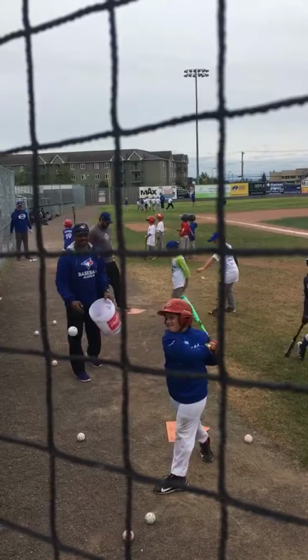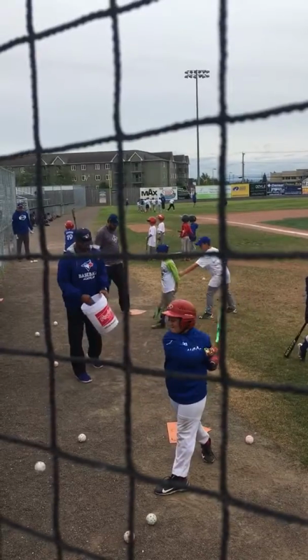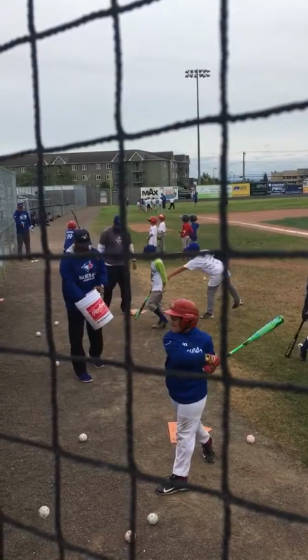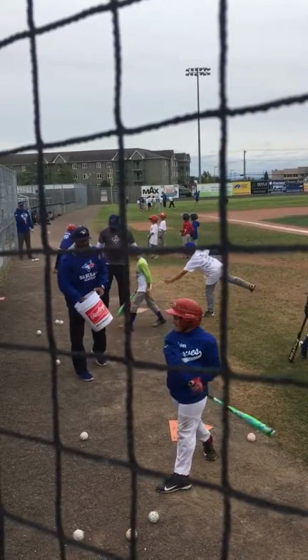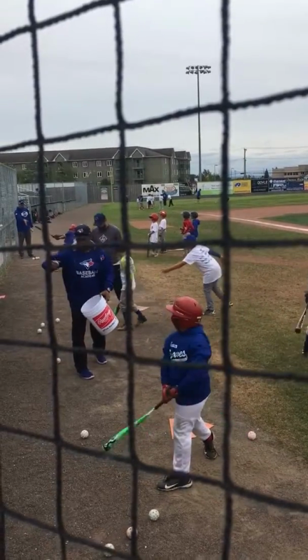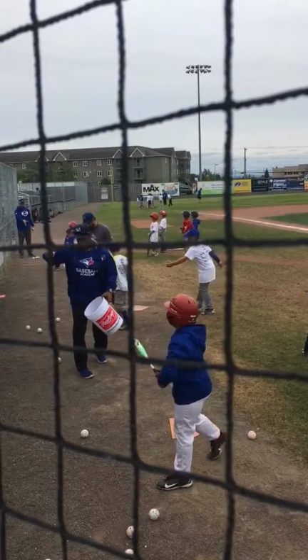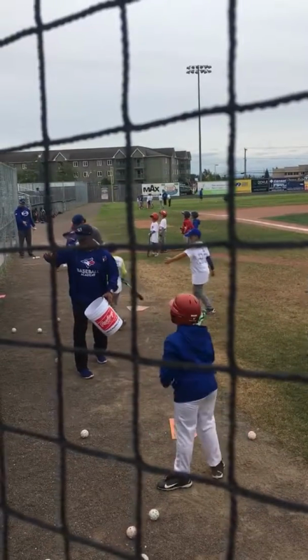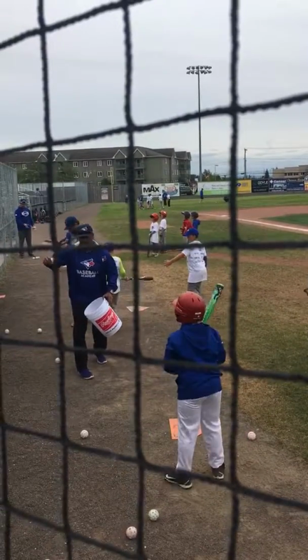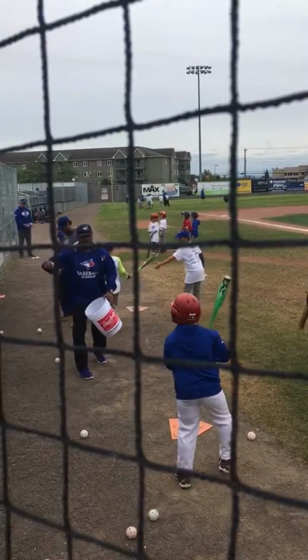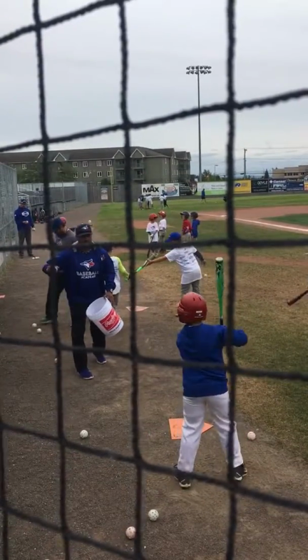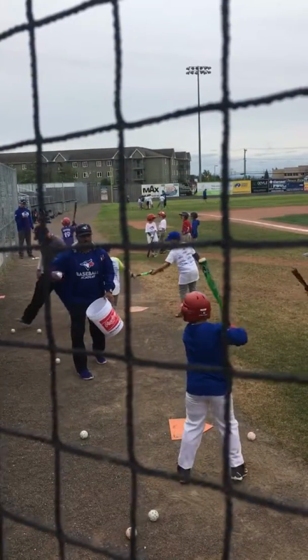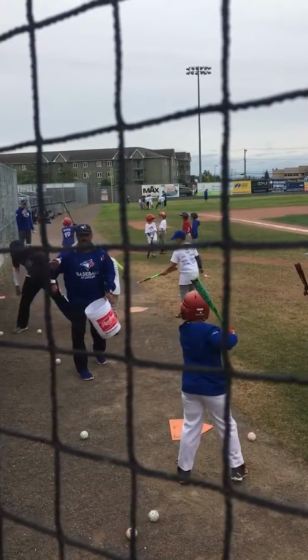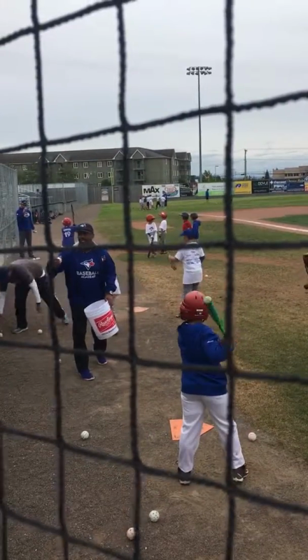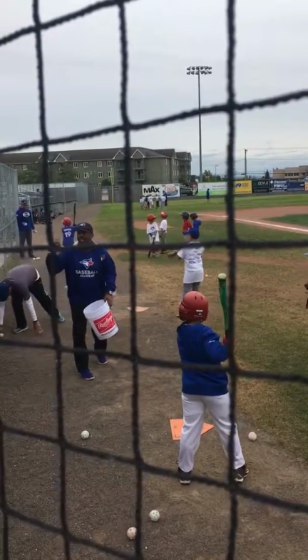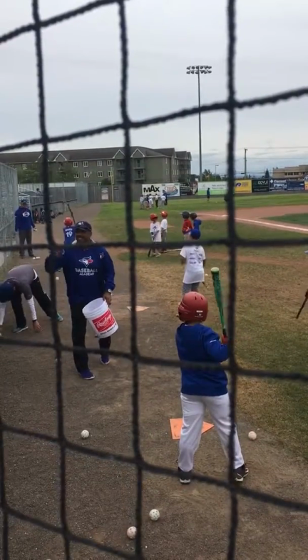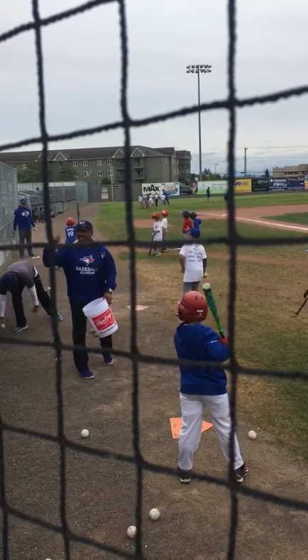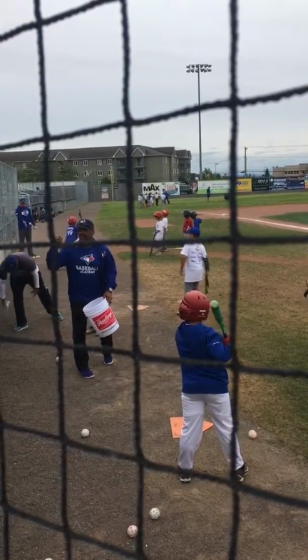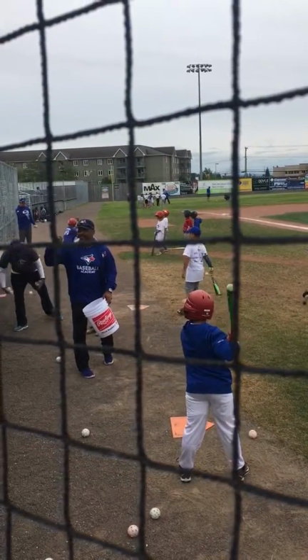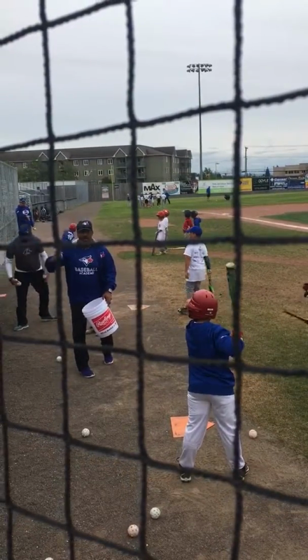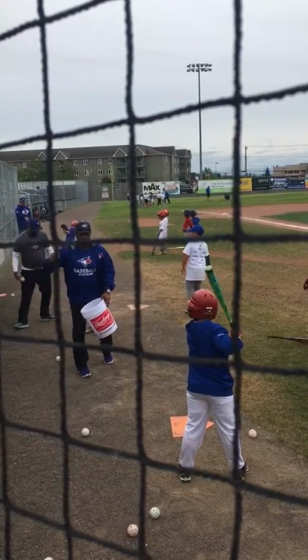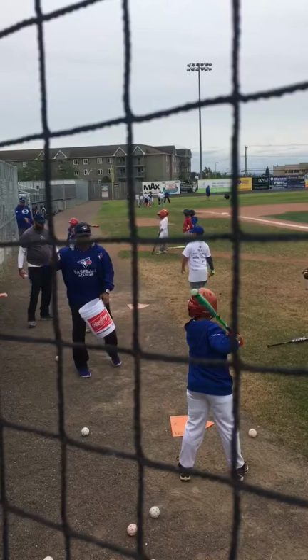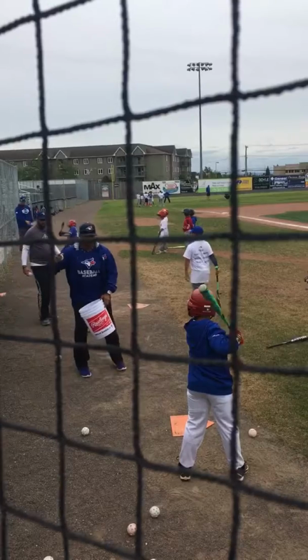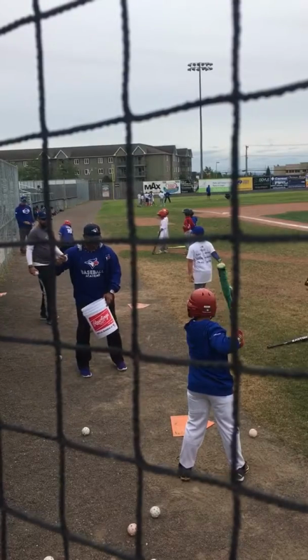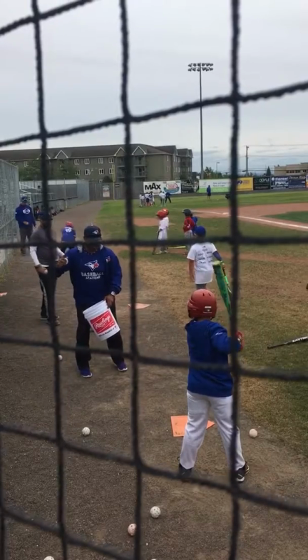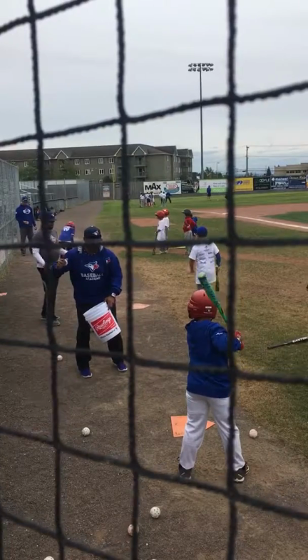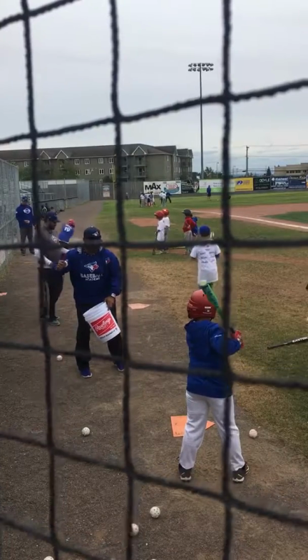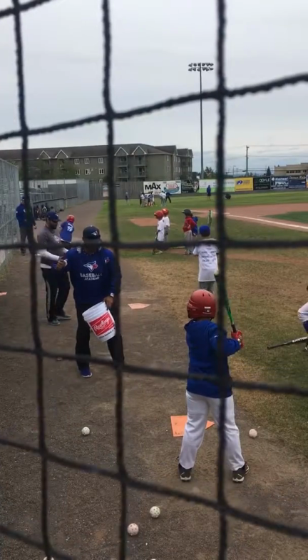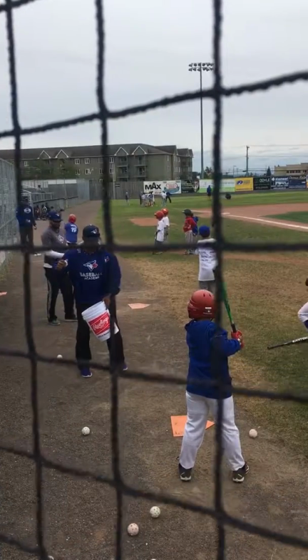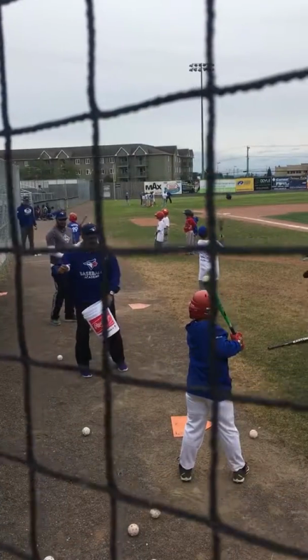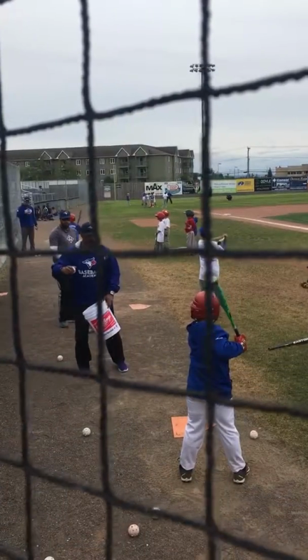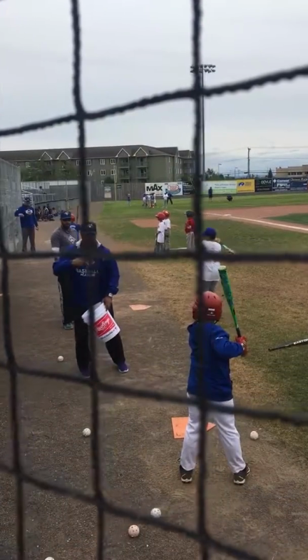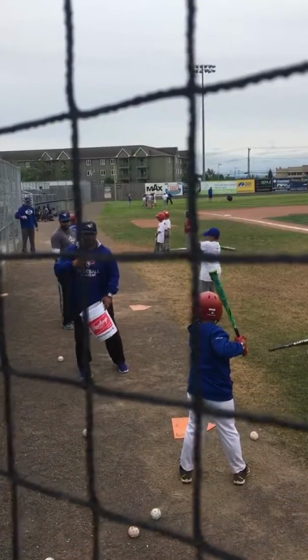Okay, we're going to get those hands back. He's real handsy — your hands are moving too much. Keep your hands still.